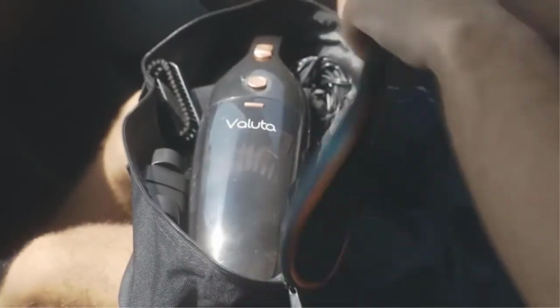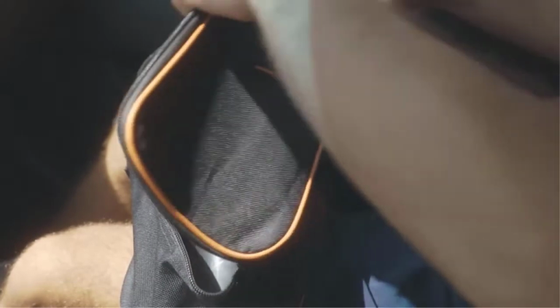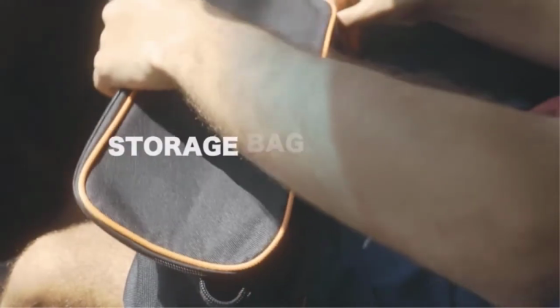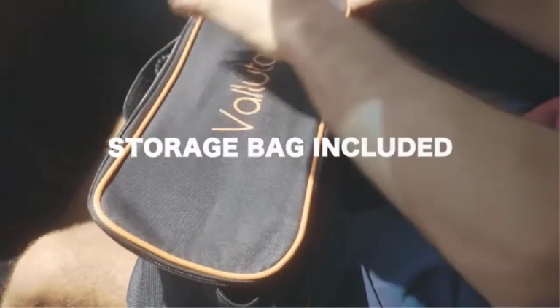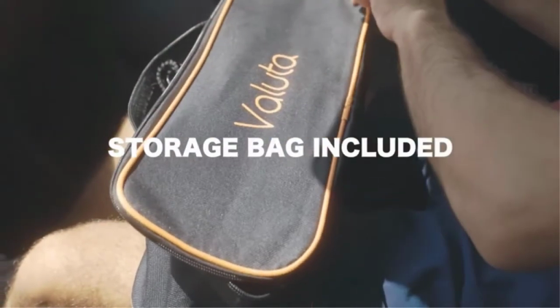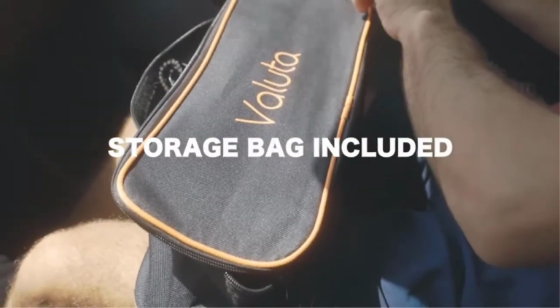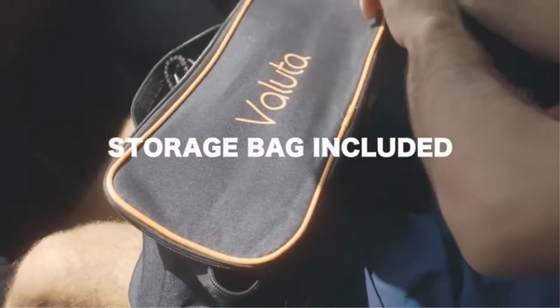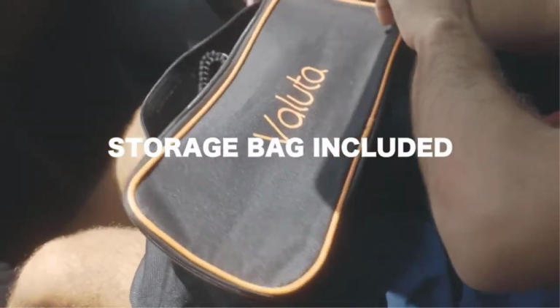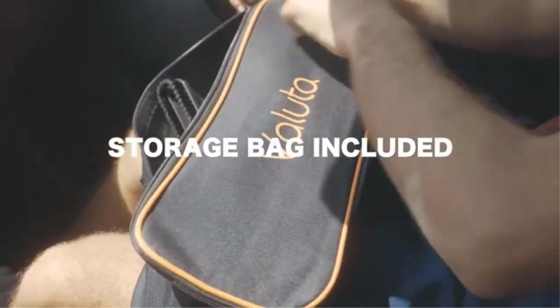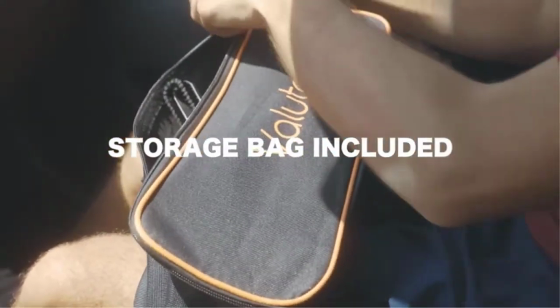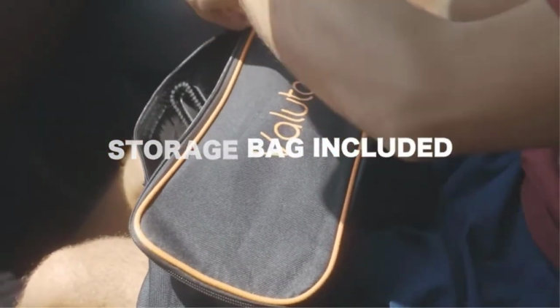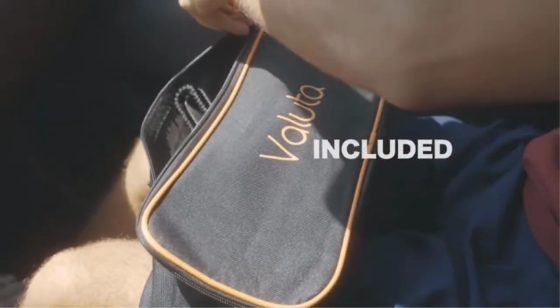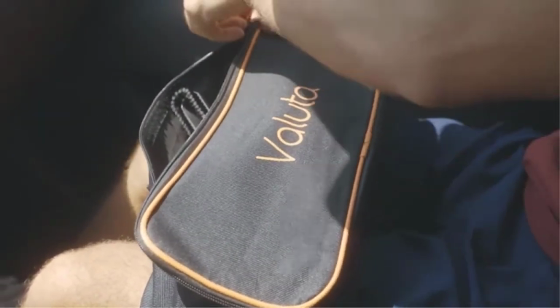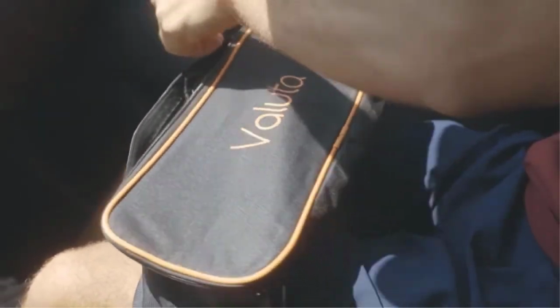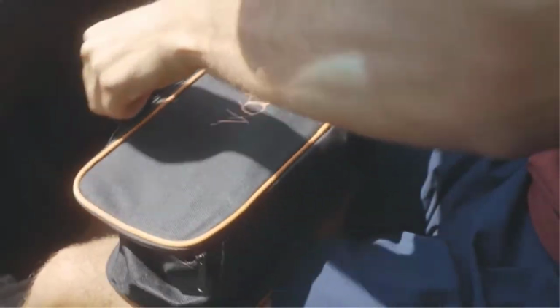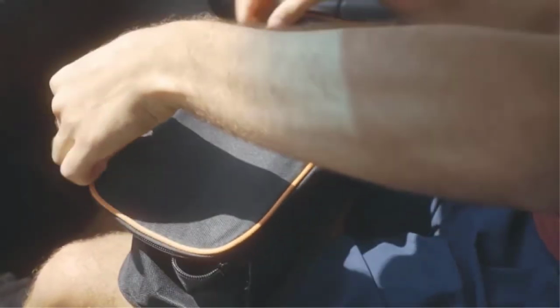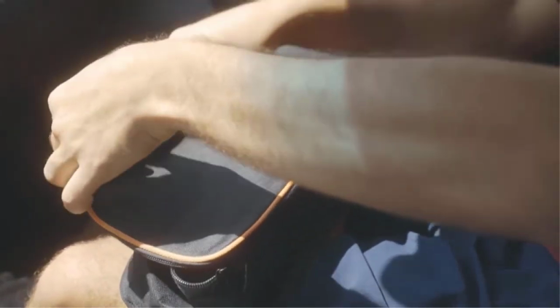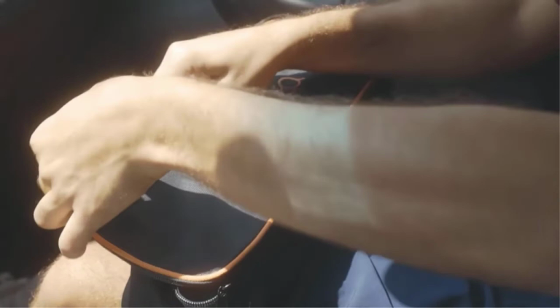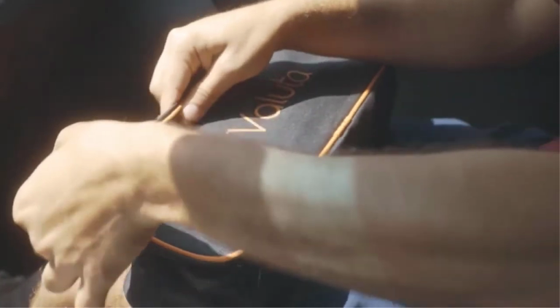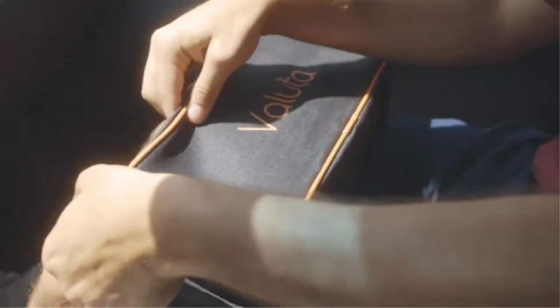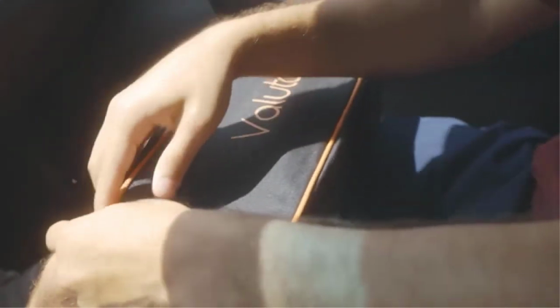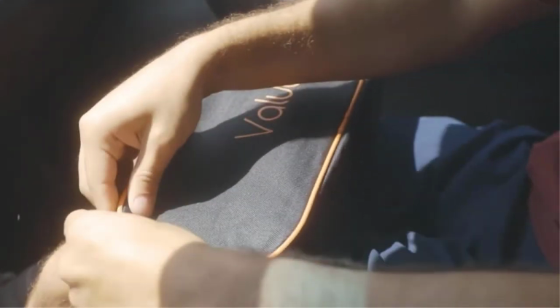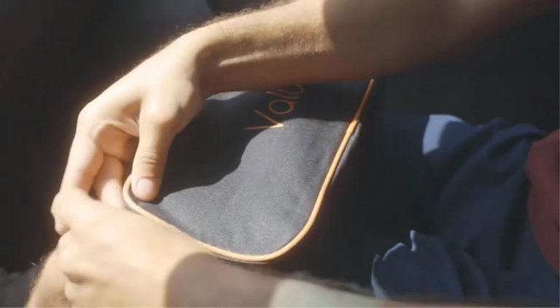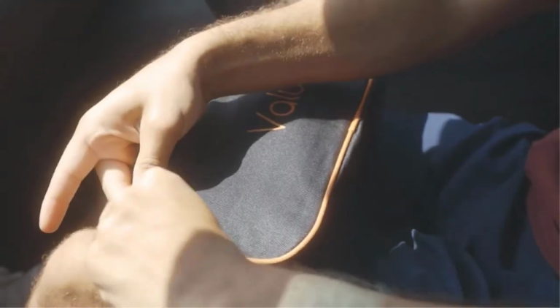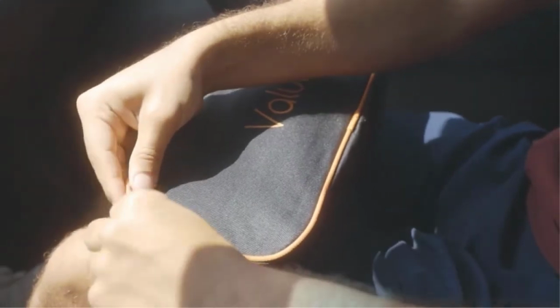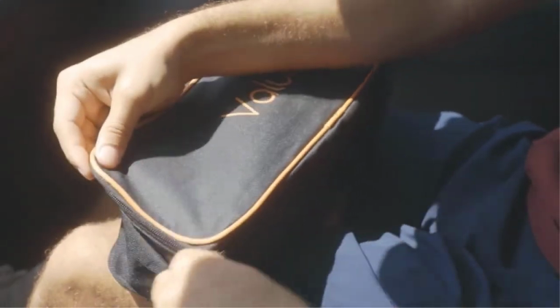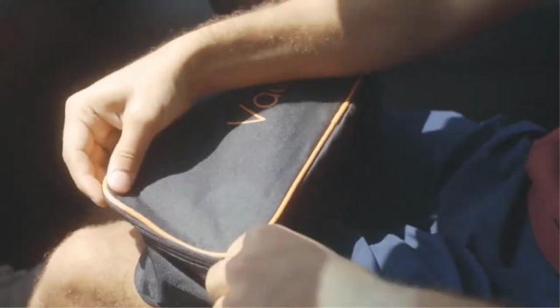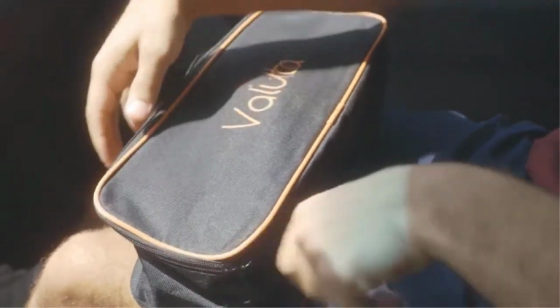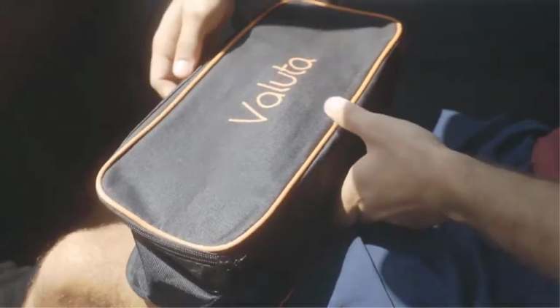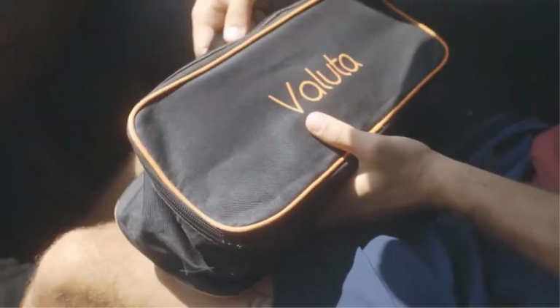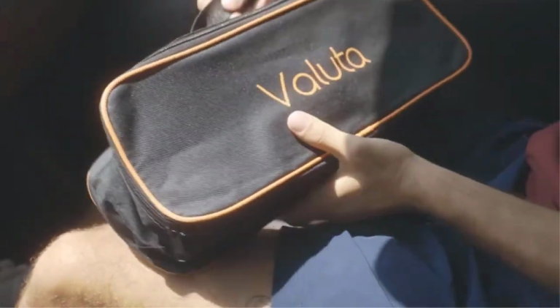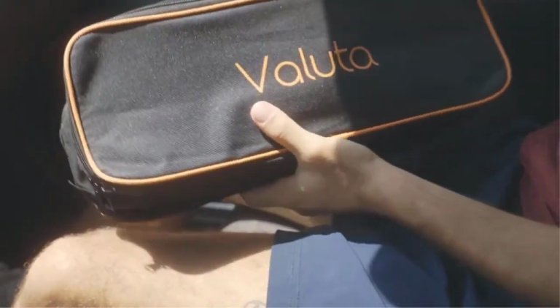First, connect the car vacuum cleaner to the car's 12V cigarette lighter socket. Second, turn on the car vacuum cleaner by pressing the red power button. Then, the car vacuum cleaner will start to operate.